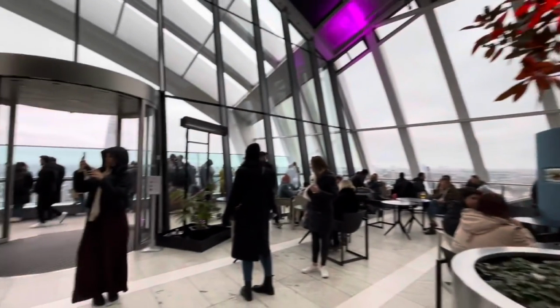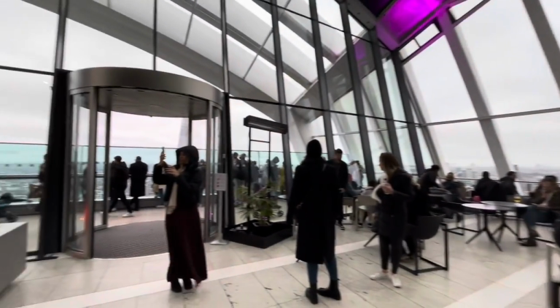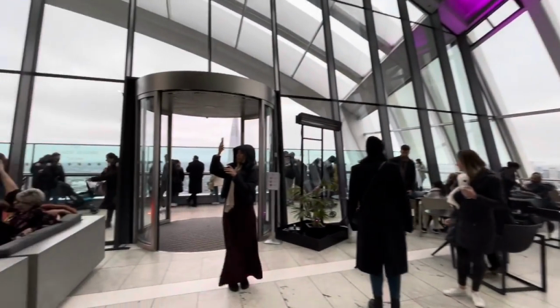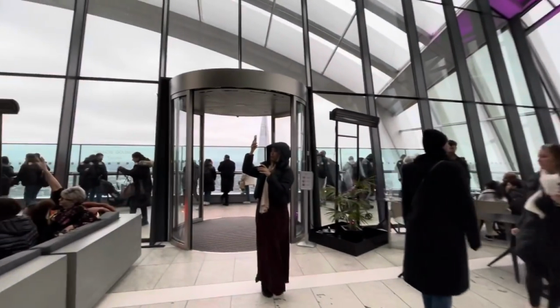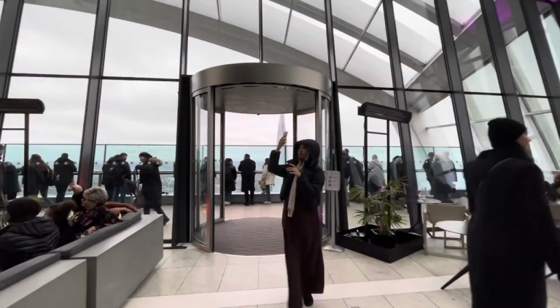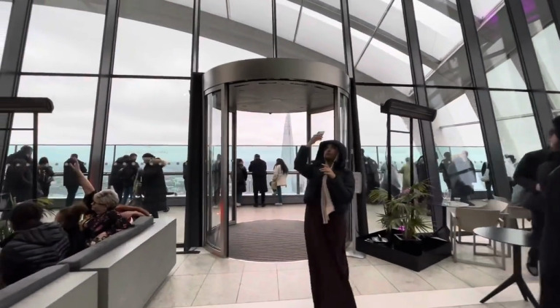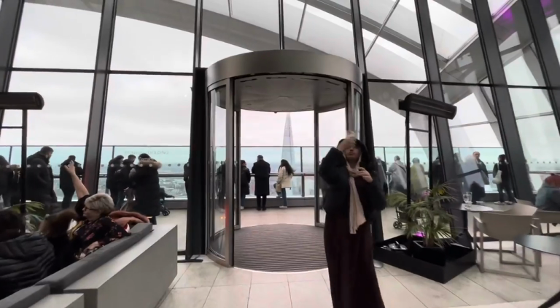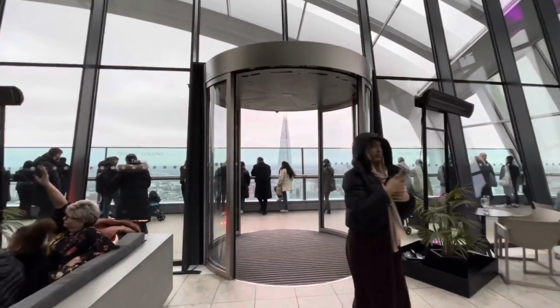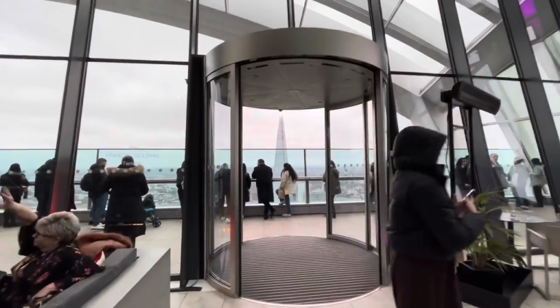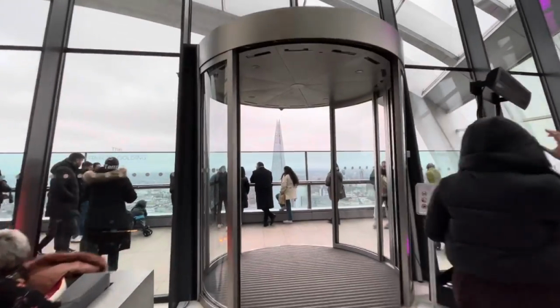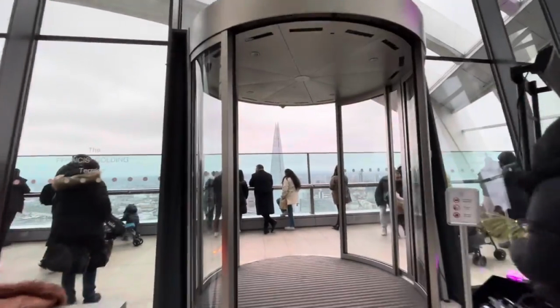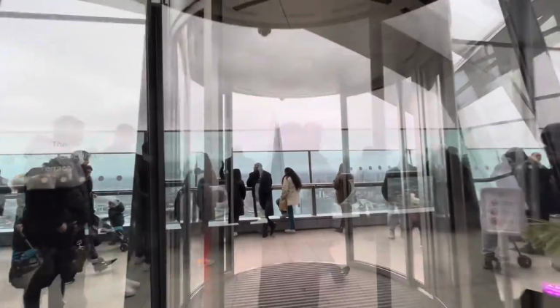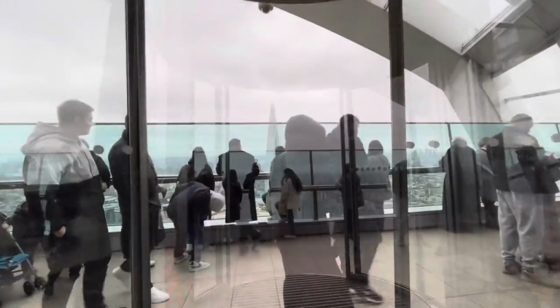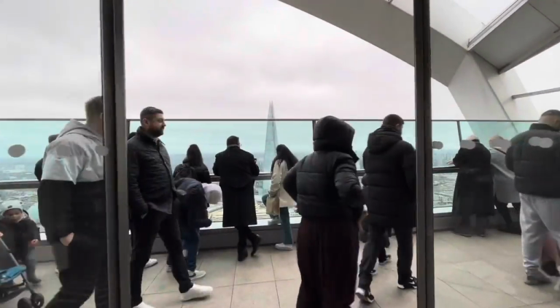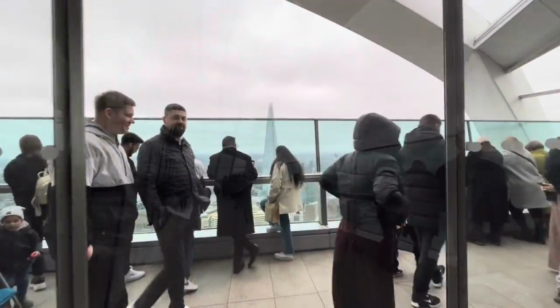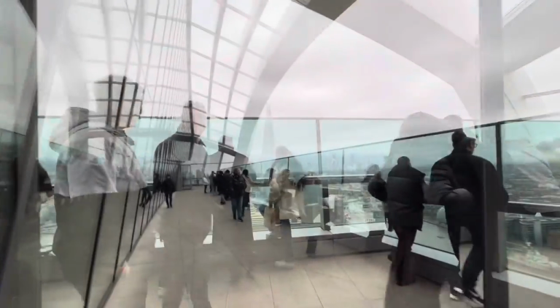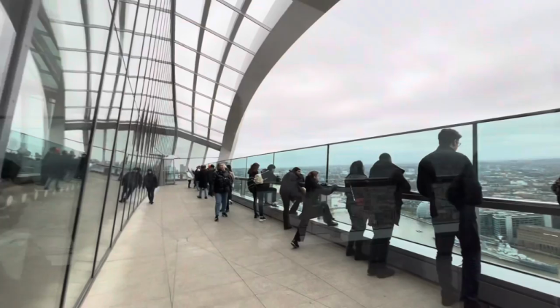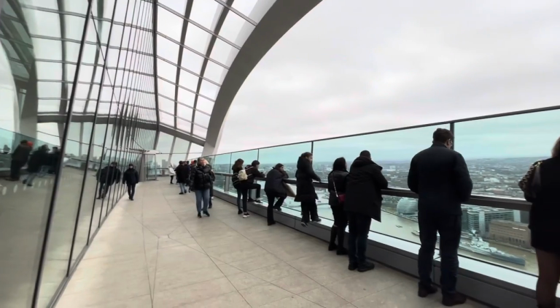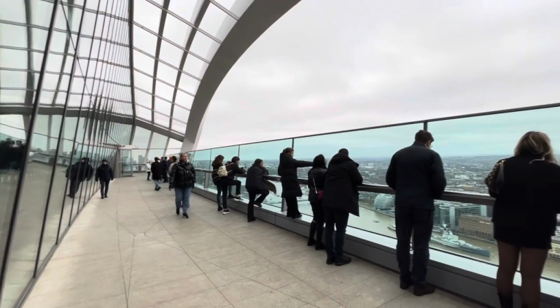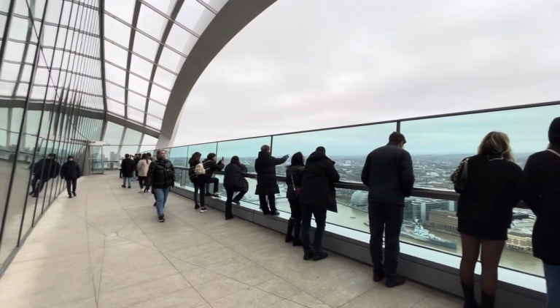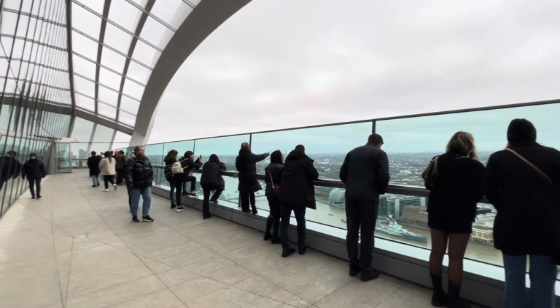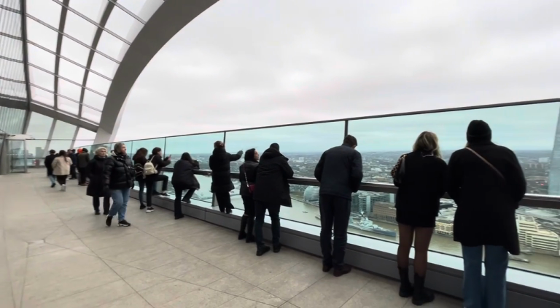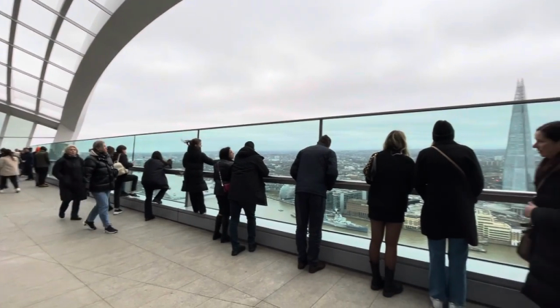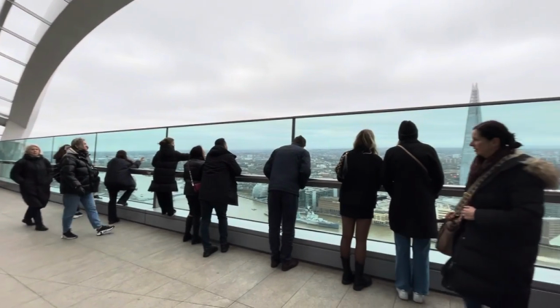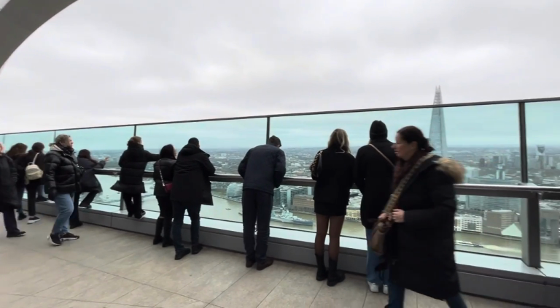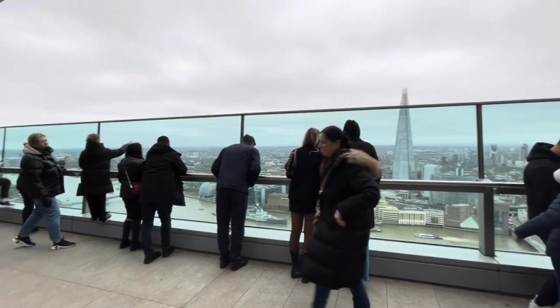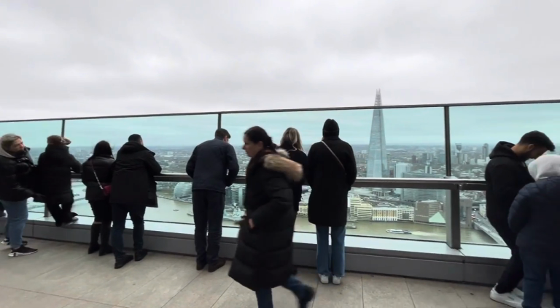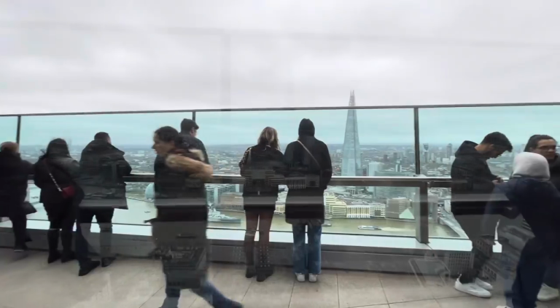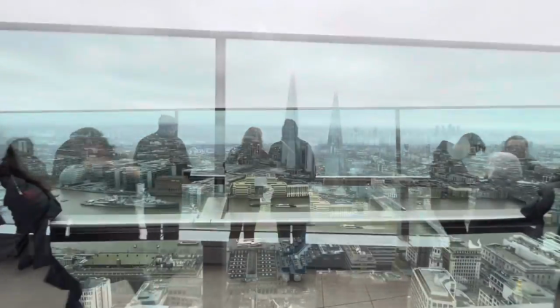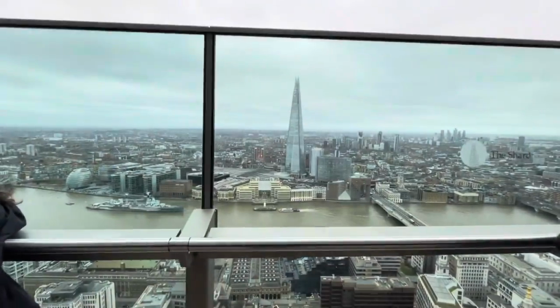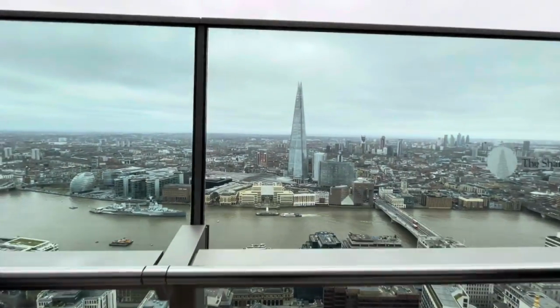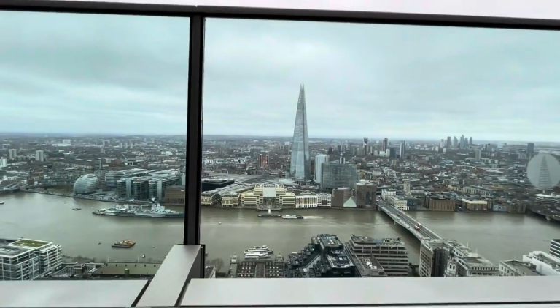Right, we'll go and explore those gardens shortly, but first there's a viewing platform outside. It's a little bit choppy and windy out here, but very much worth it.